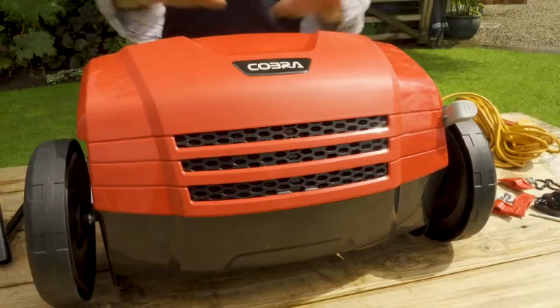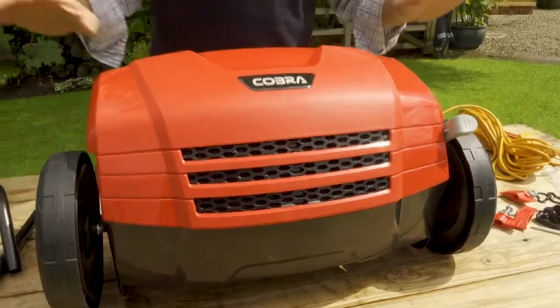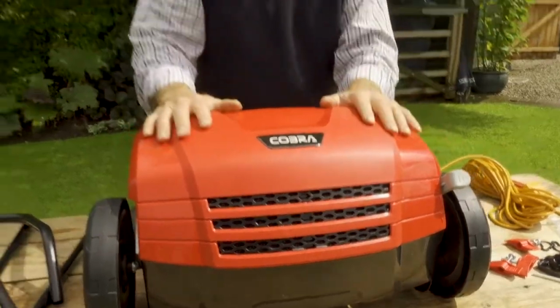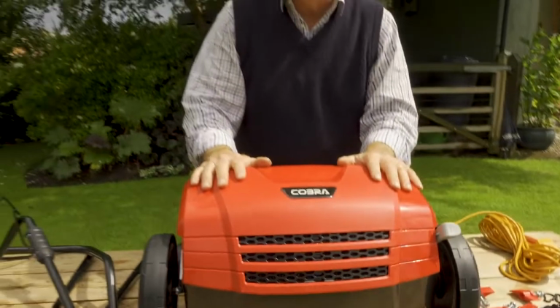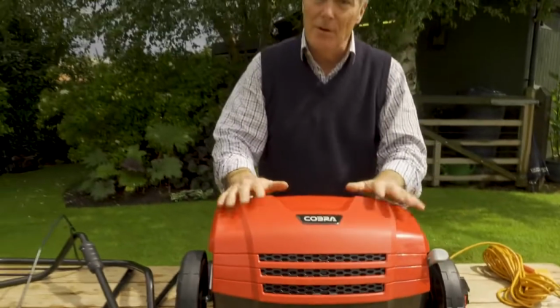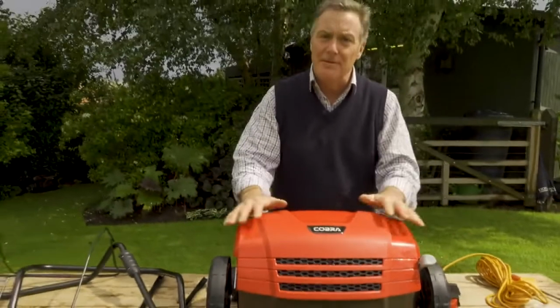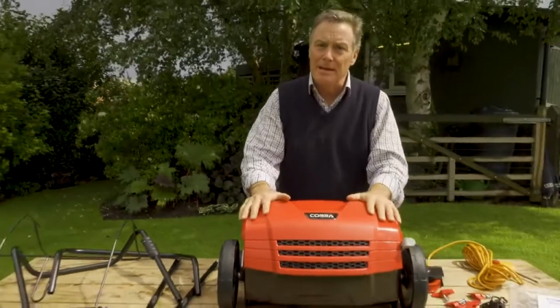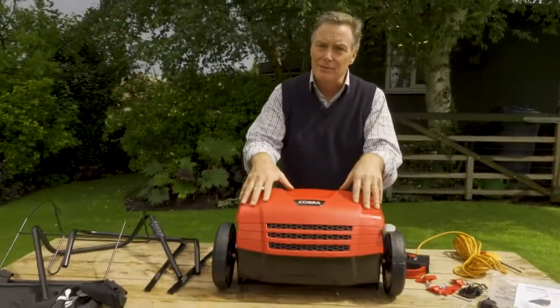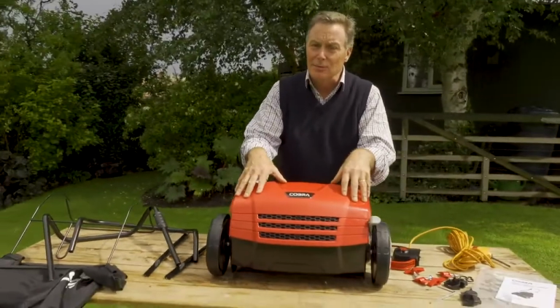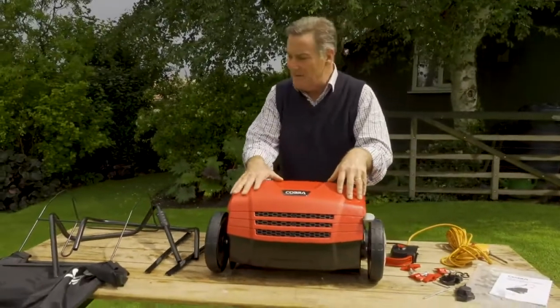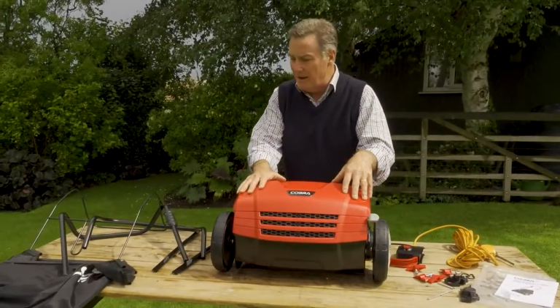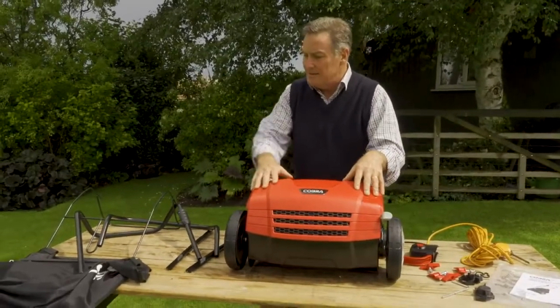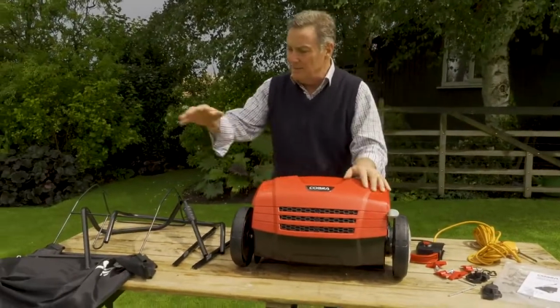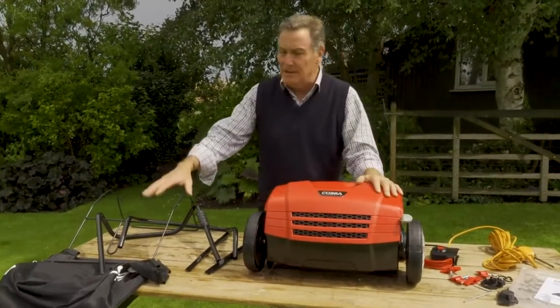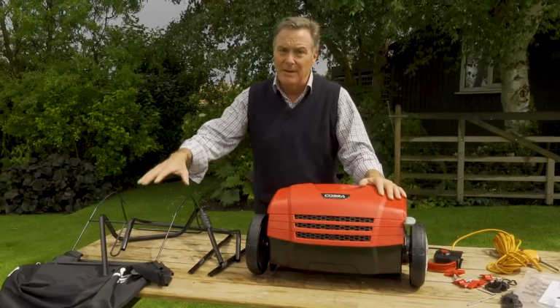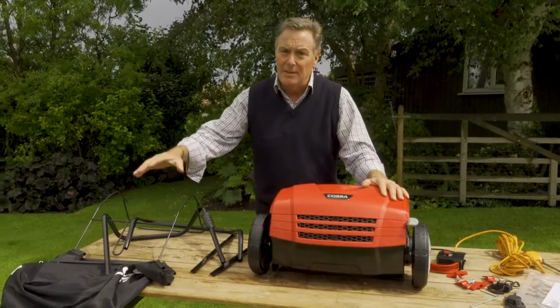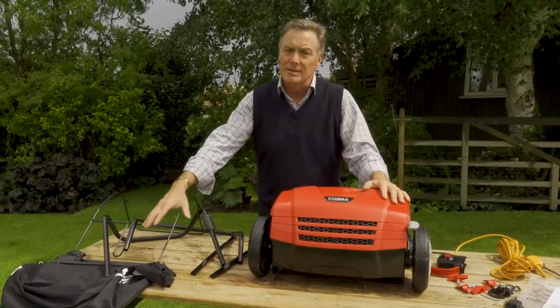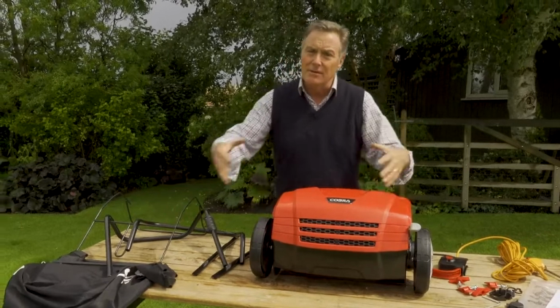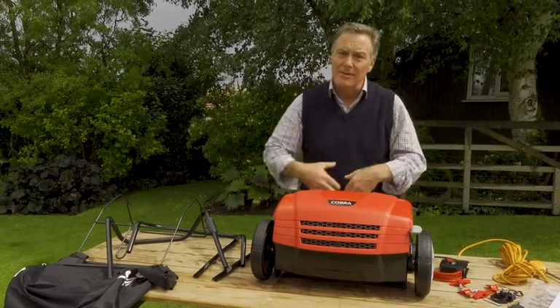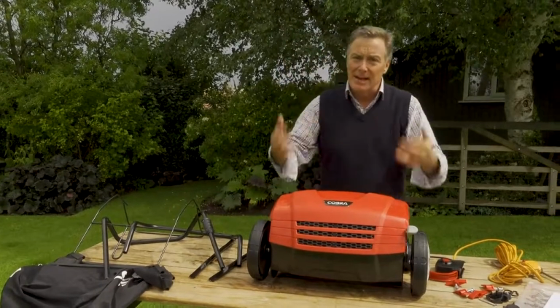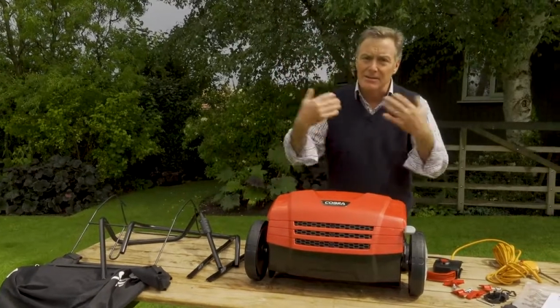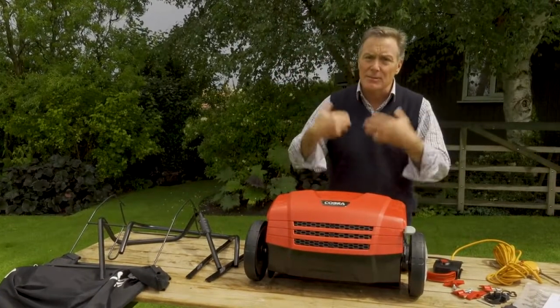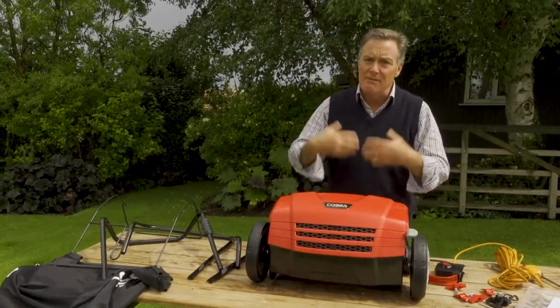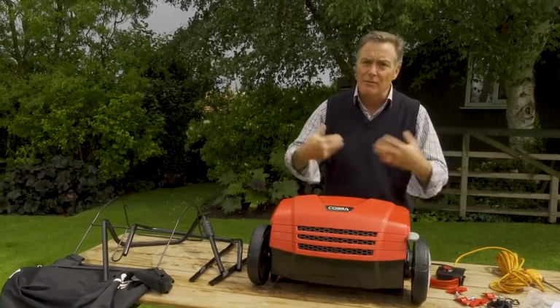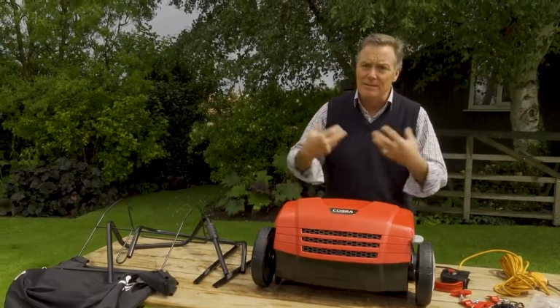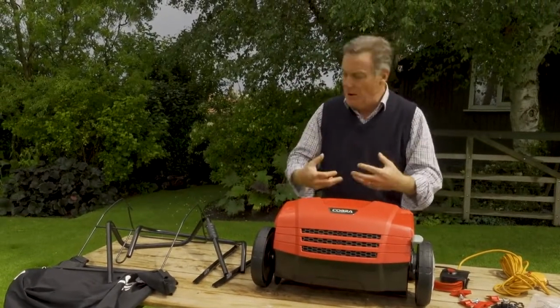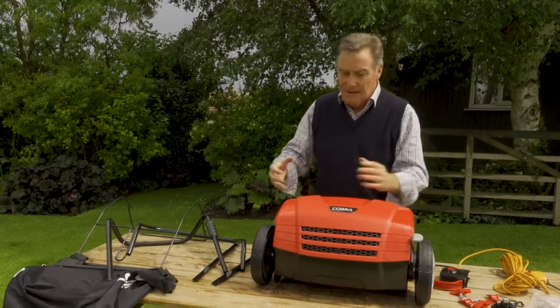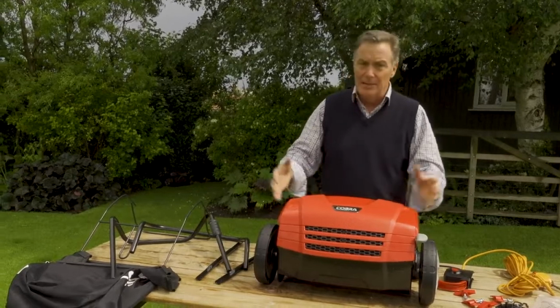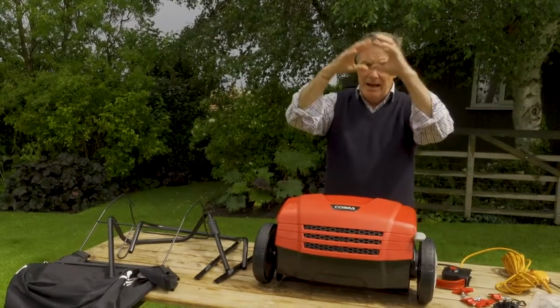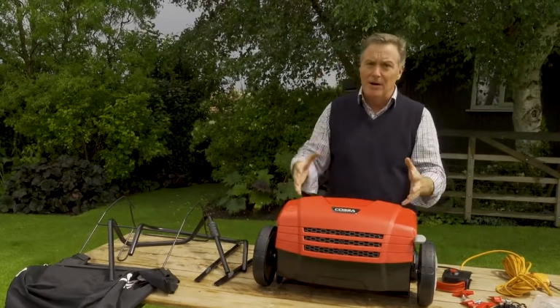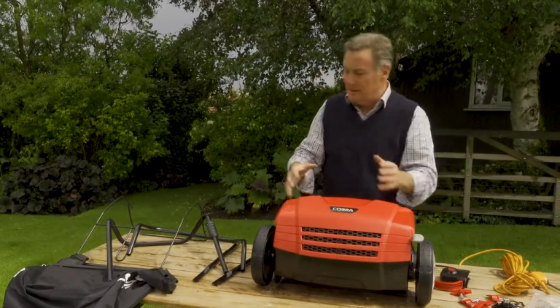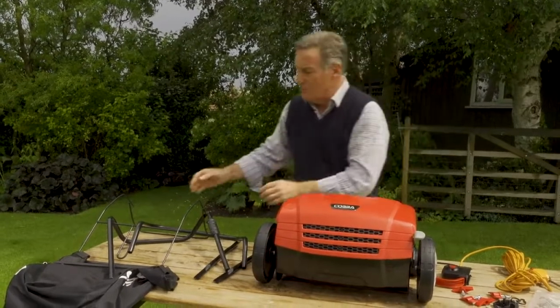Everything is out of the box and here's everything we need to assemble the scarifier. We're going to have to put together the box that goes on the back that collects the grass and moss when we scarify, and we're going to make the handlebars.